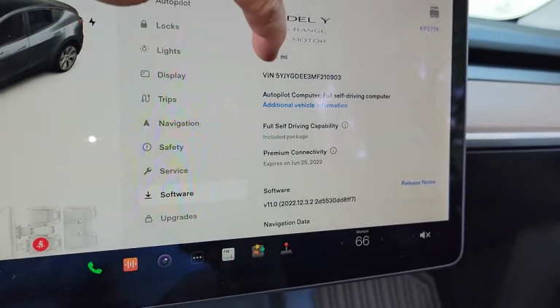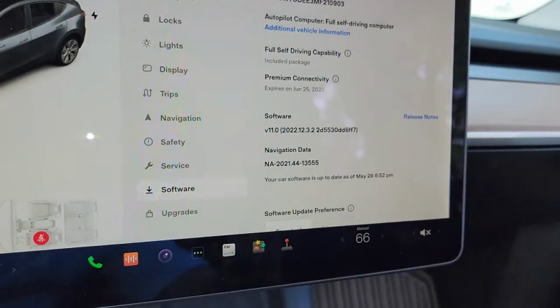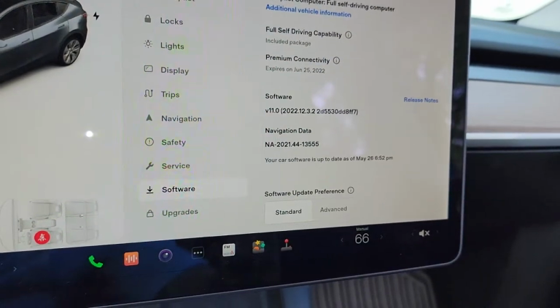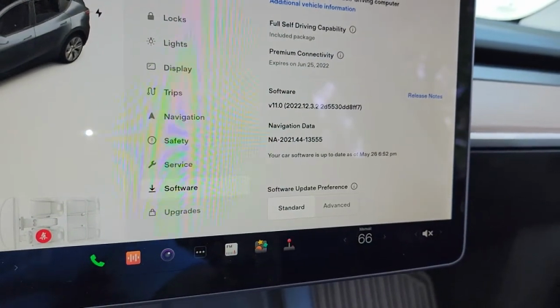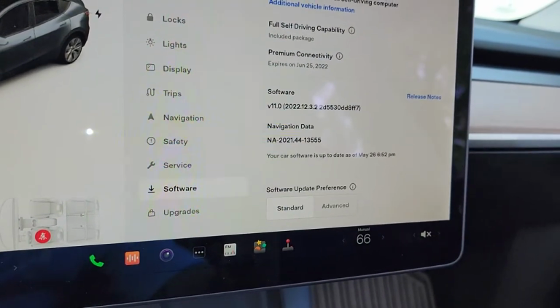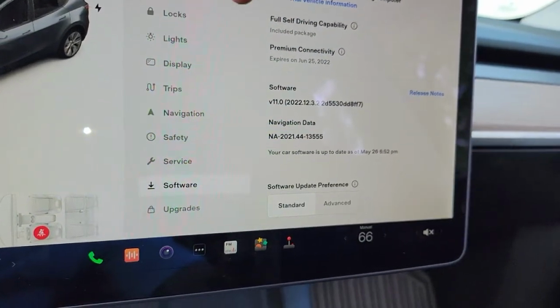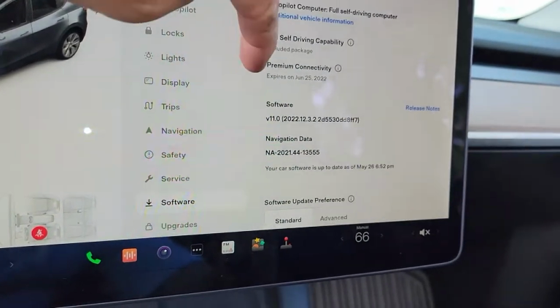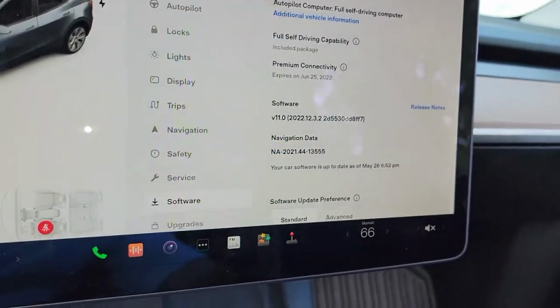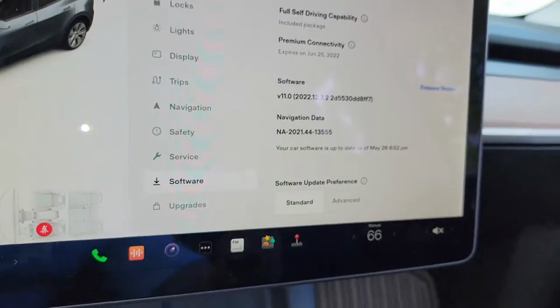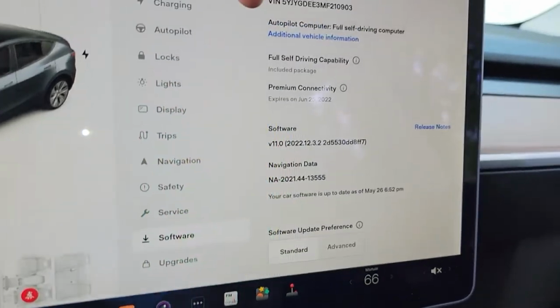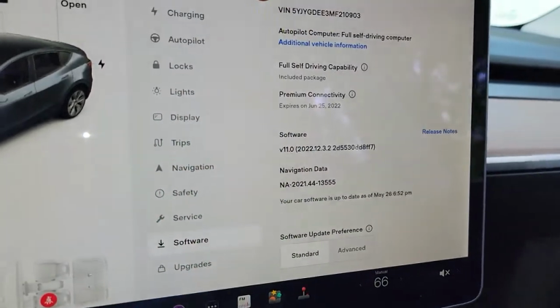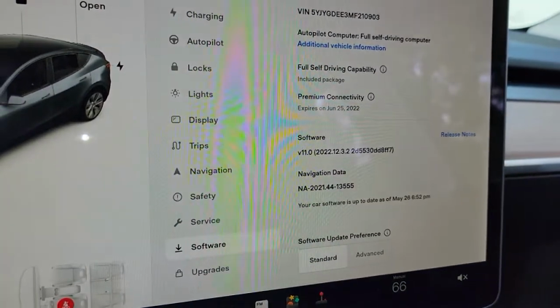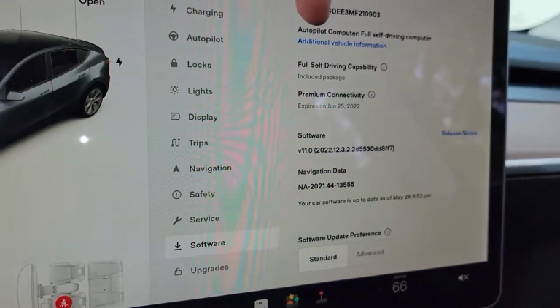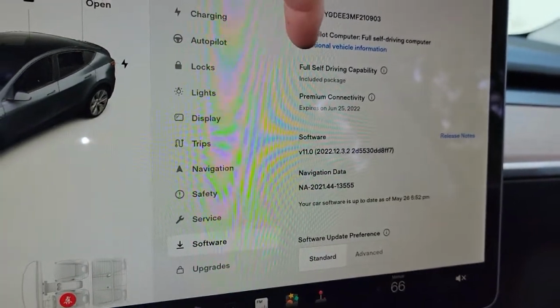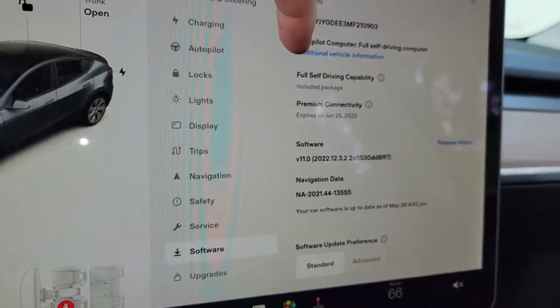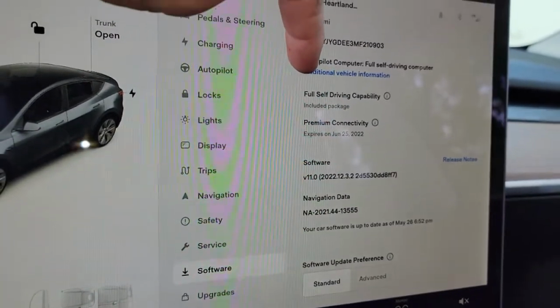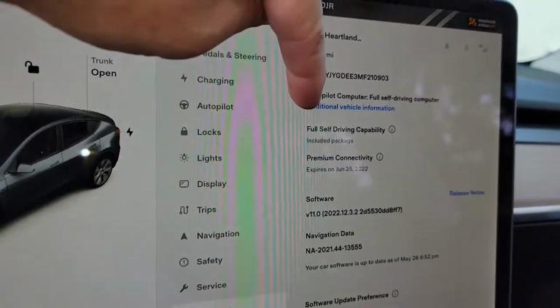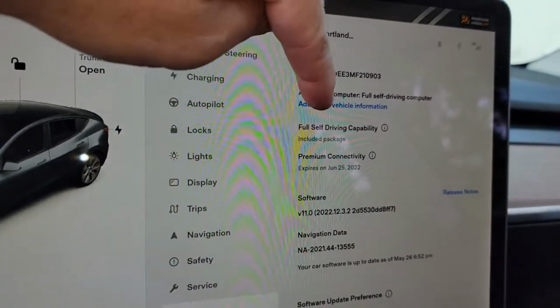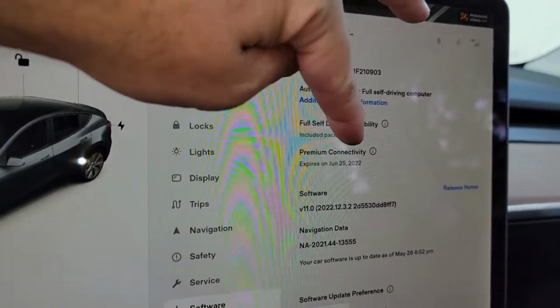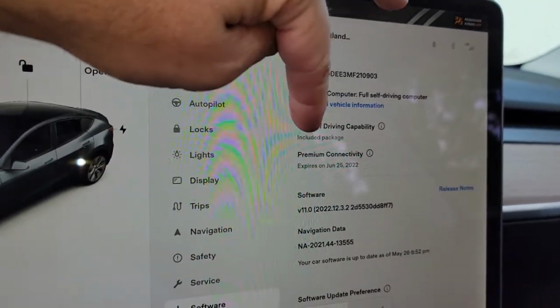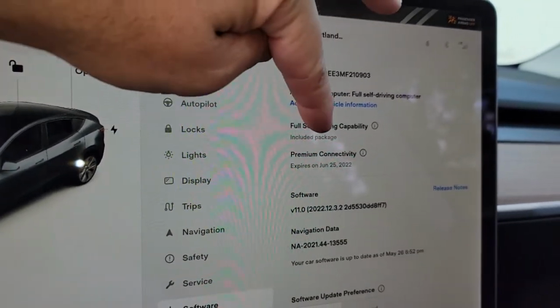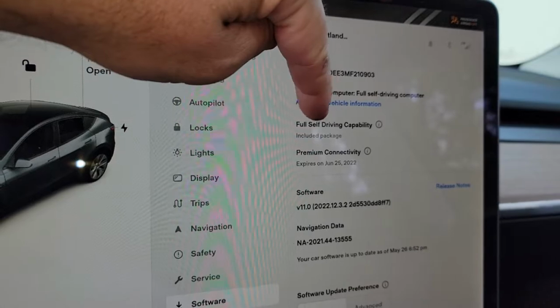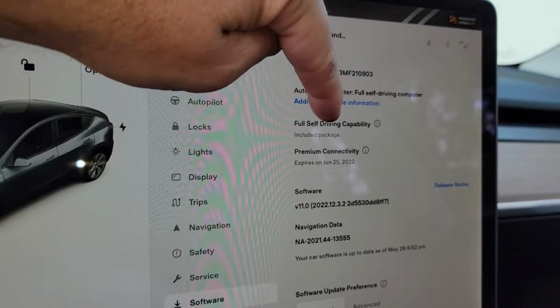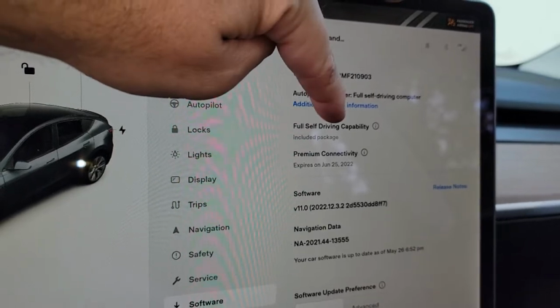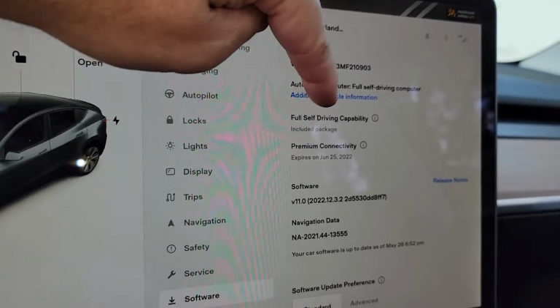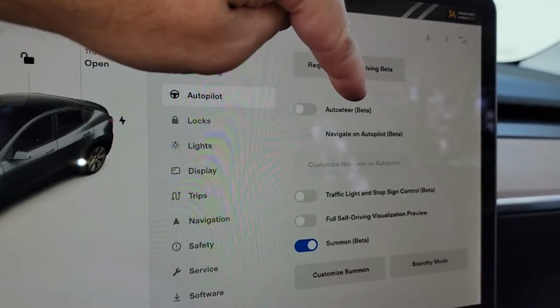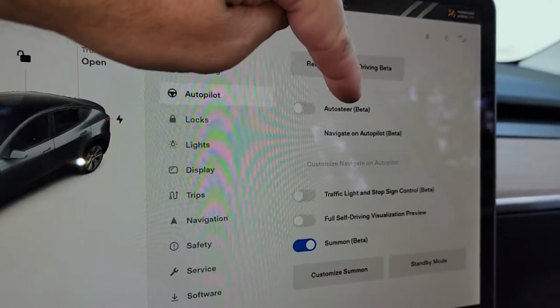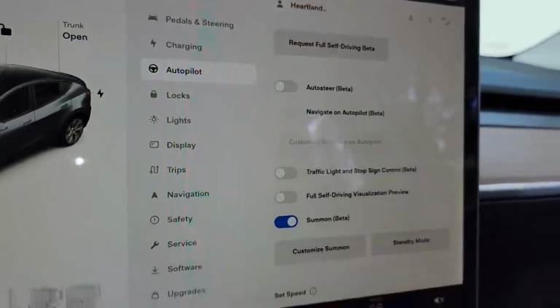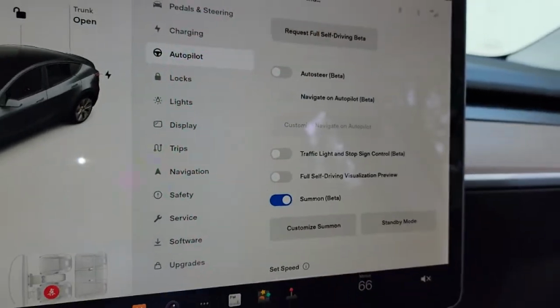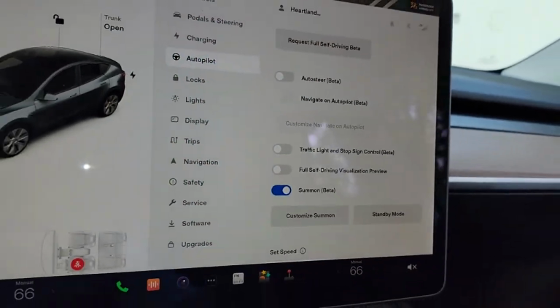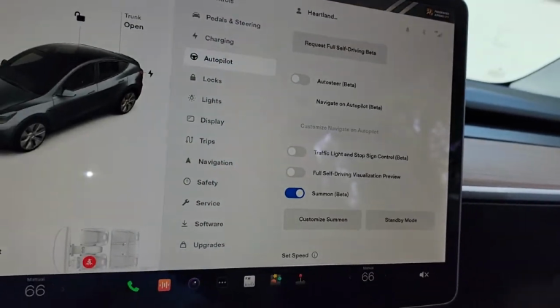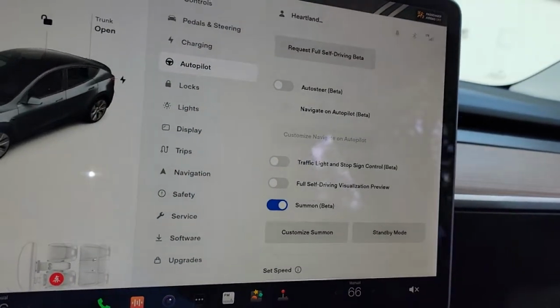This is not the month-to-month subscription. If it was a month-to-month subscription, what you would see here is an expiration date.